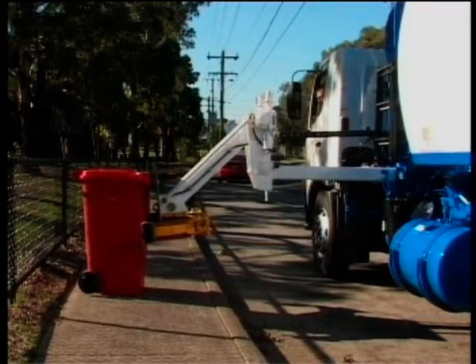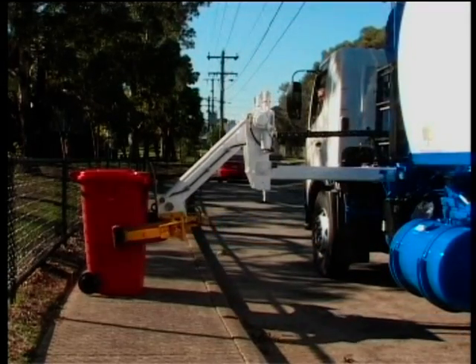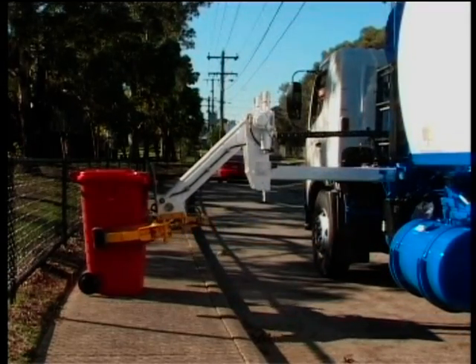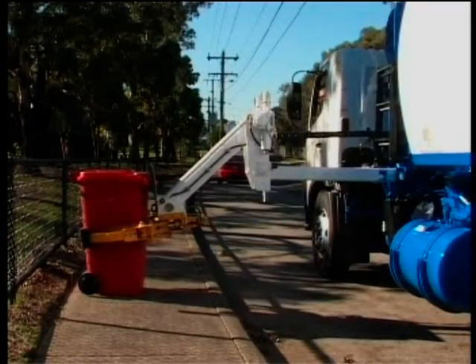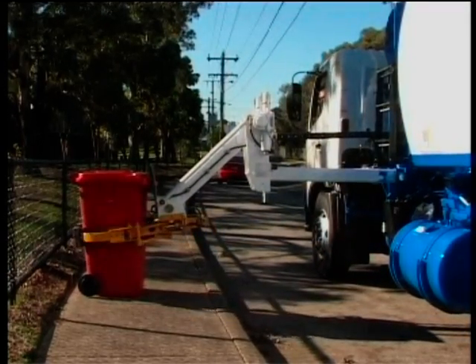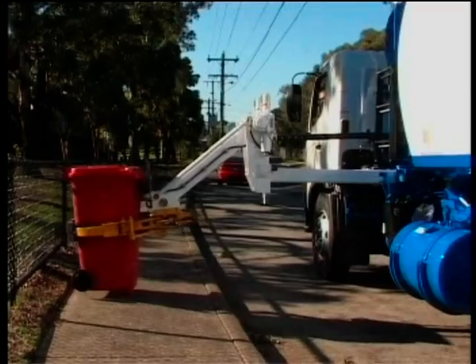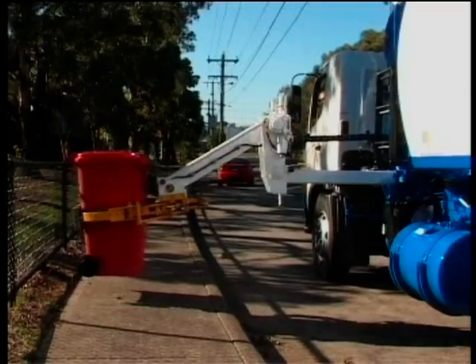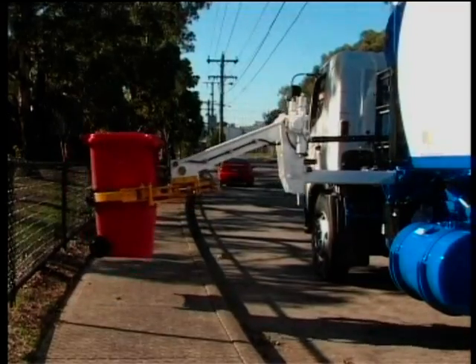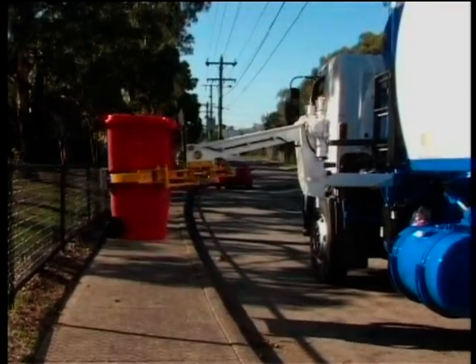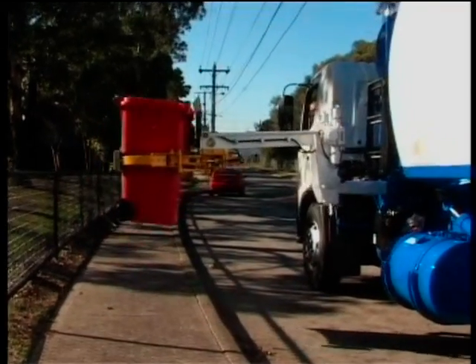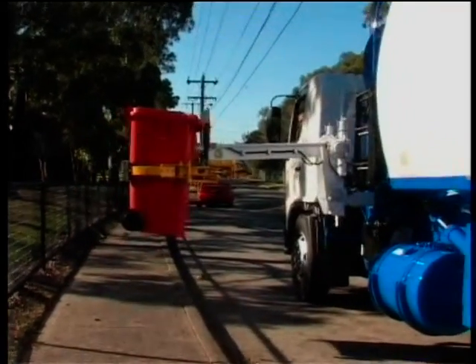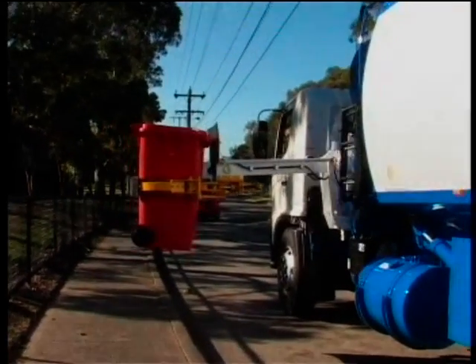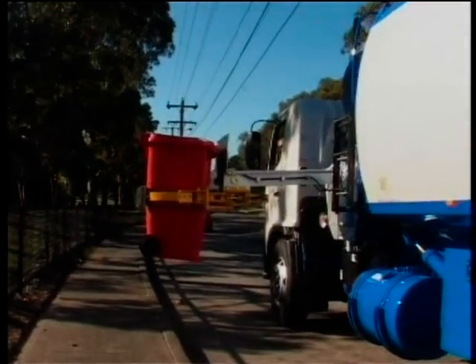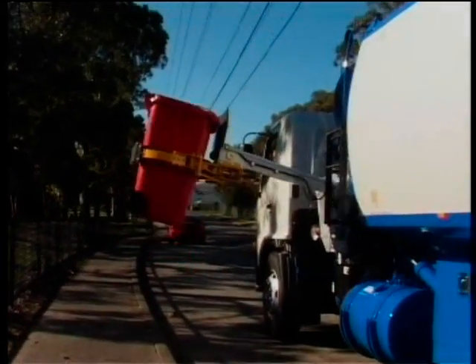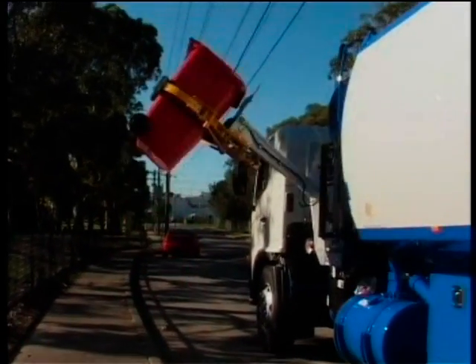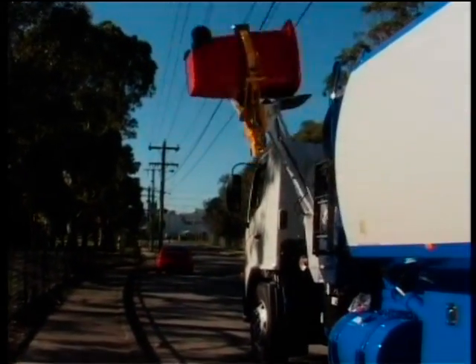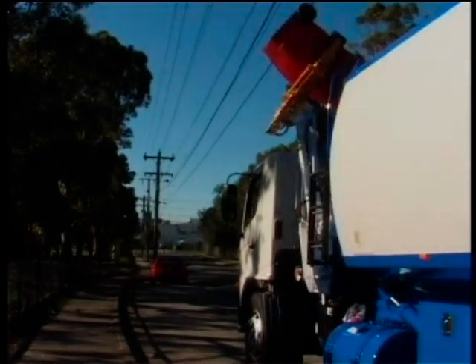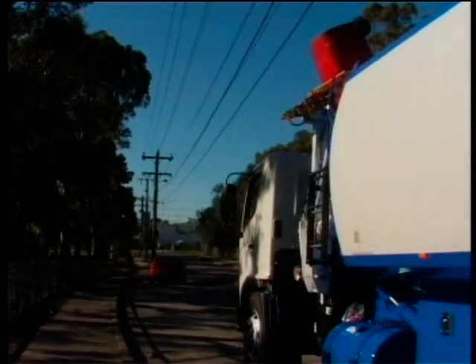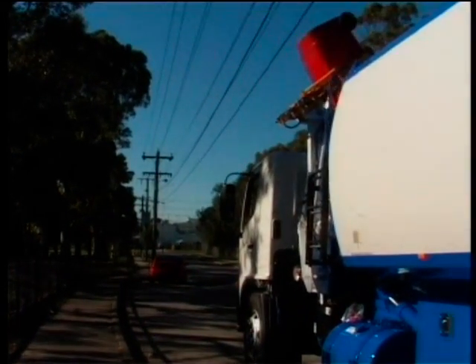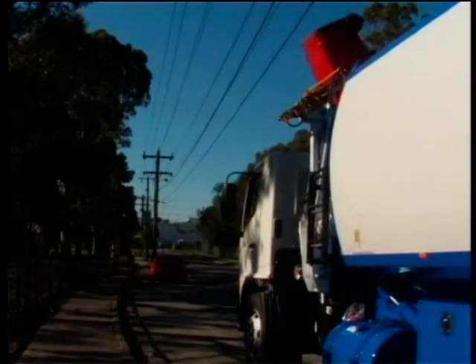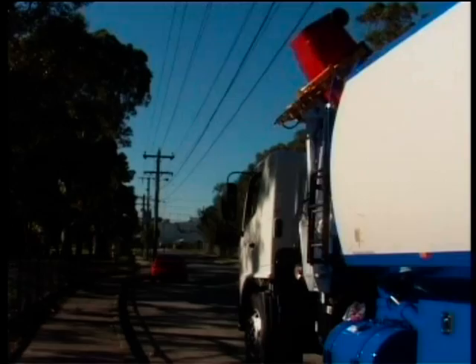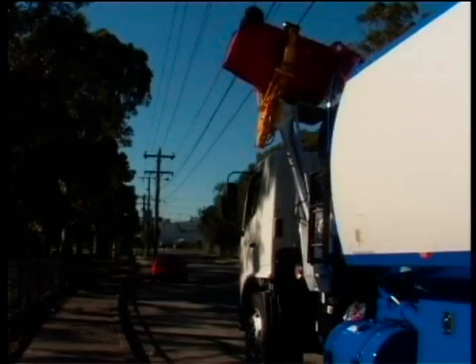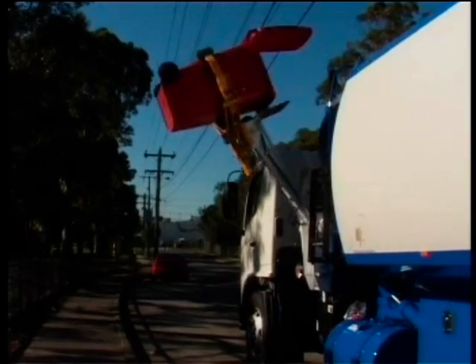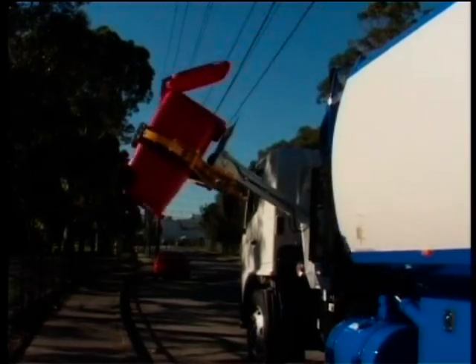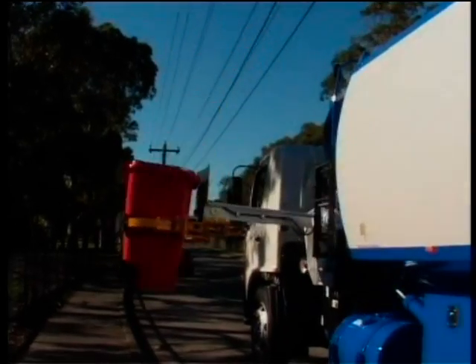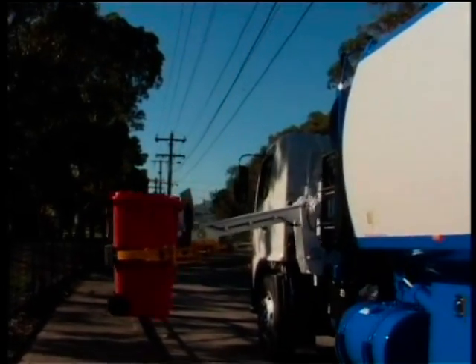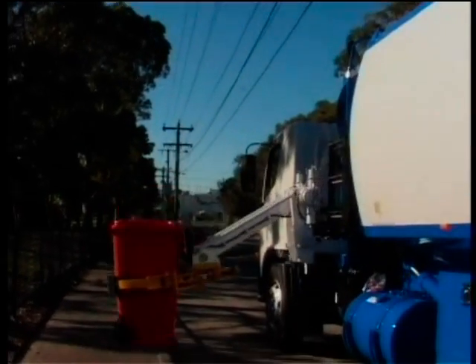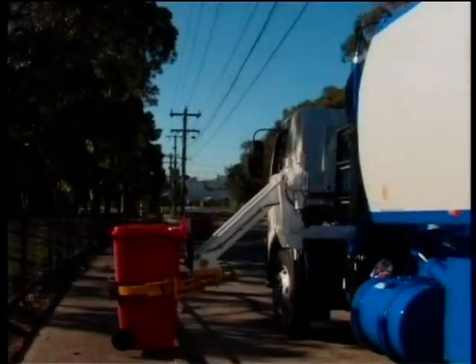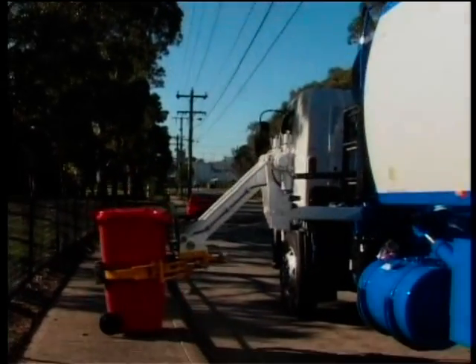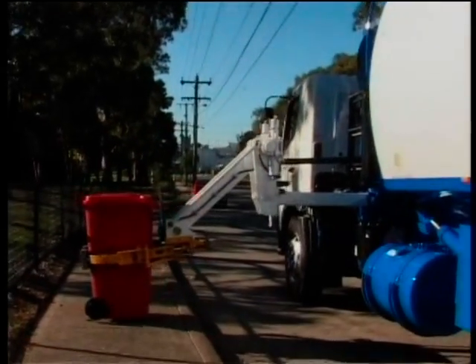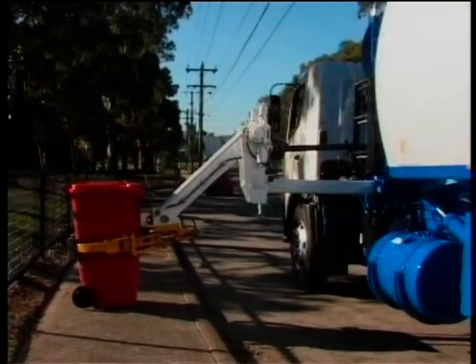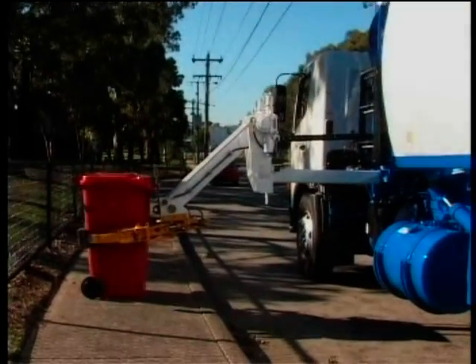The Semi-Automatic Bin Lifter provides less repetition to operate hand and arm movements, consistent and faster average operating speeds, which will ultimately result in a safer and more efficient operation.